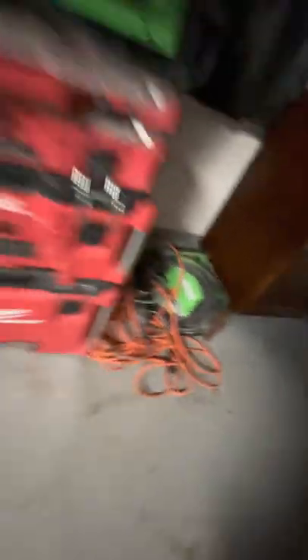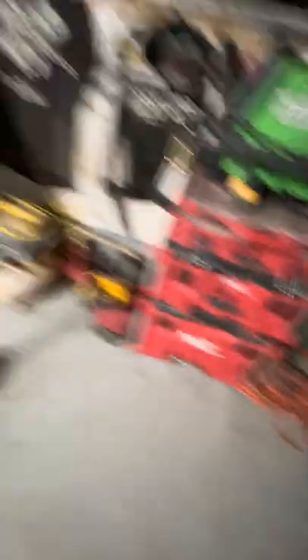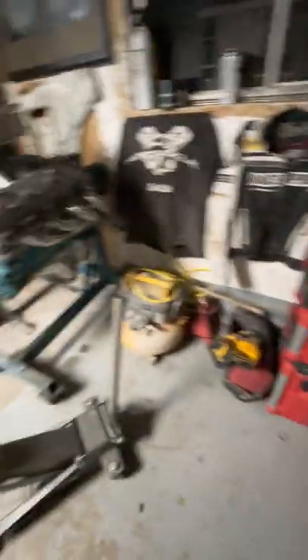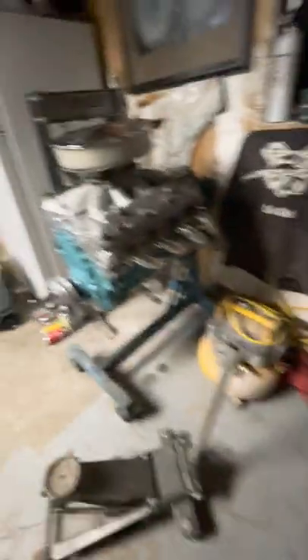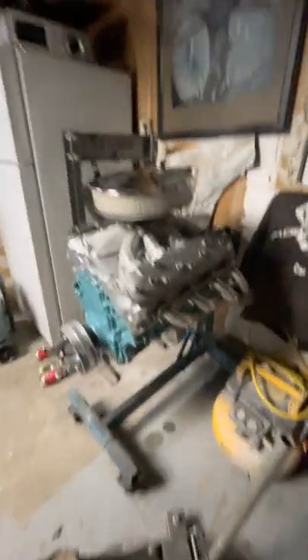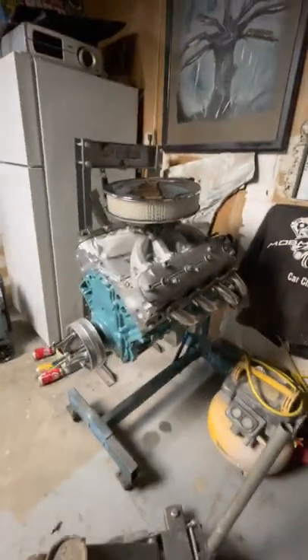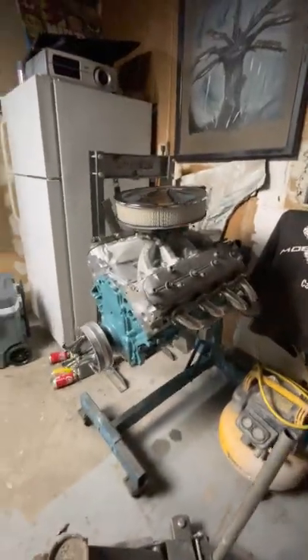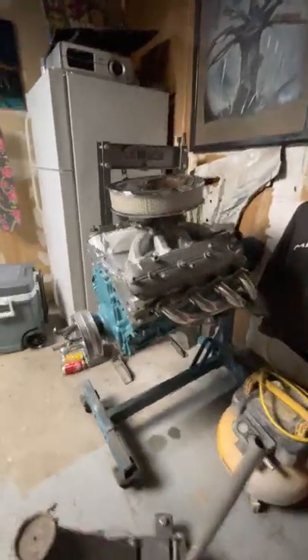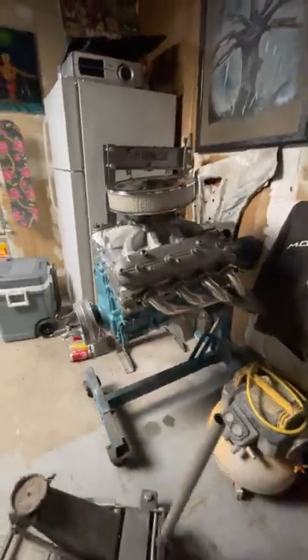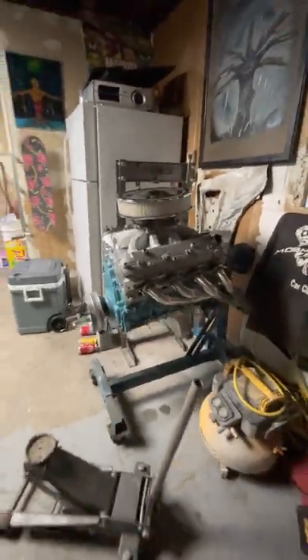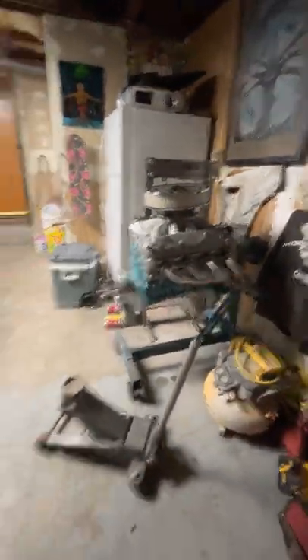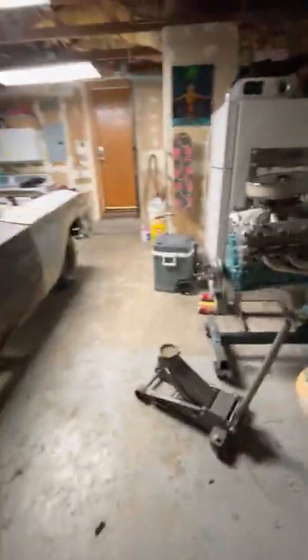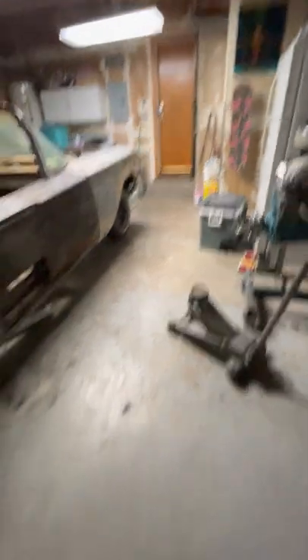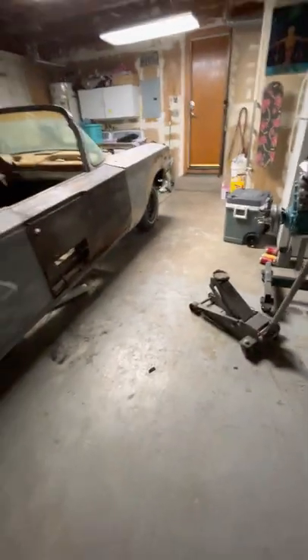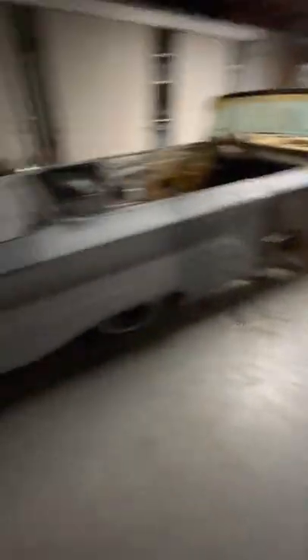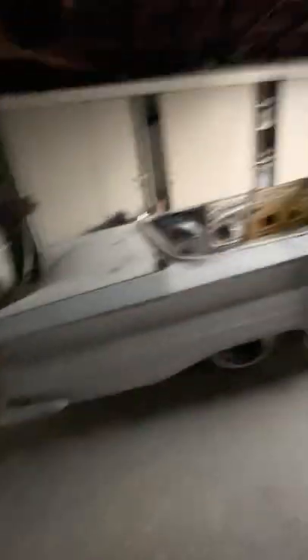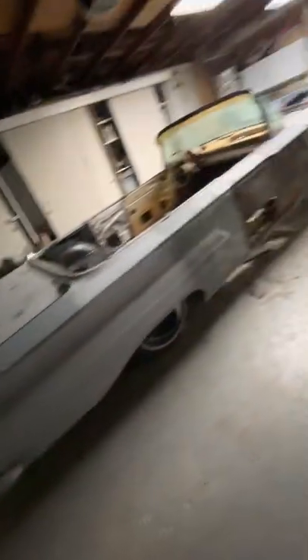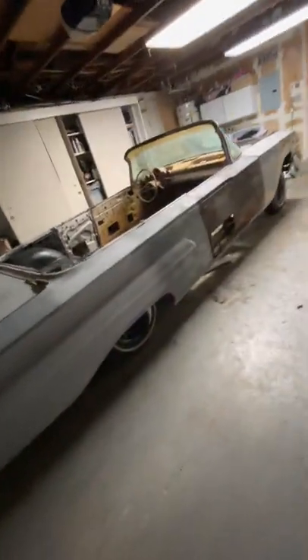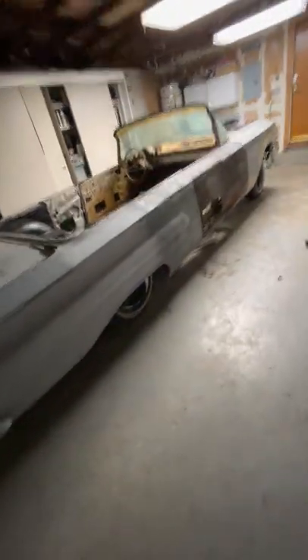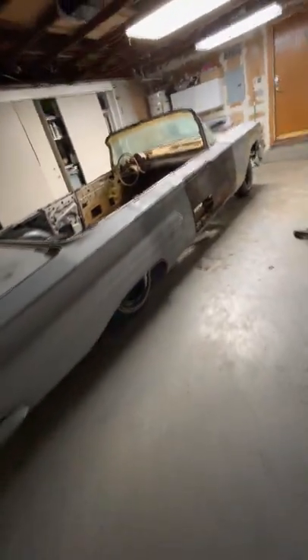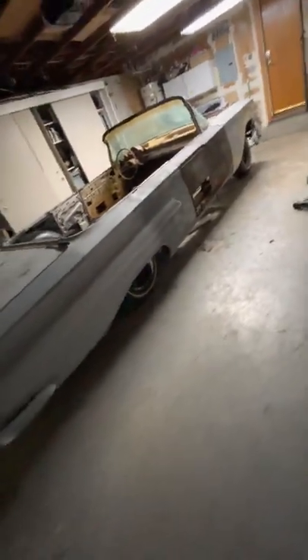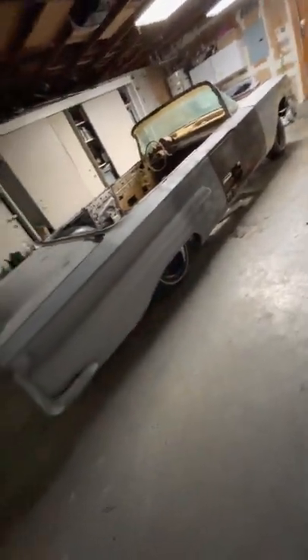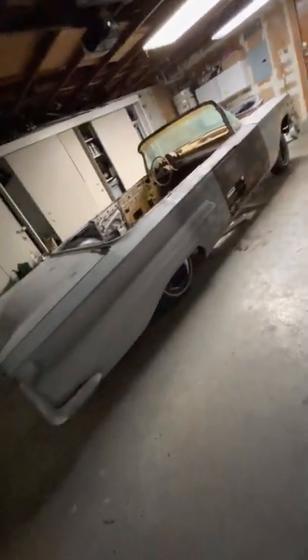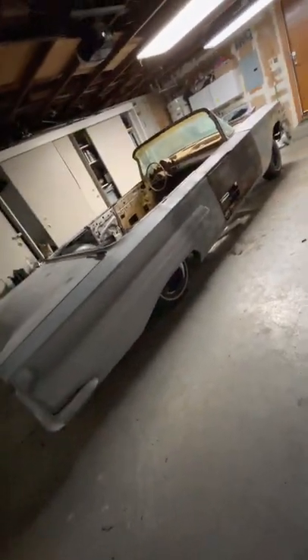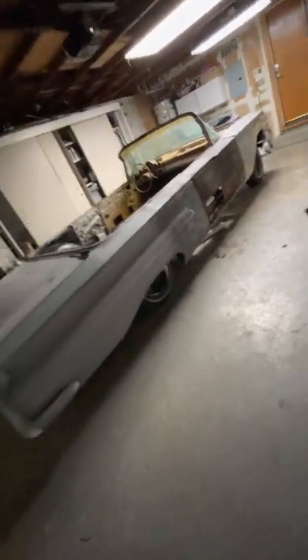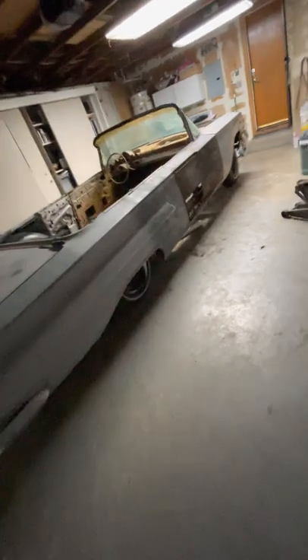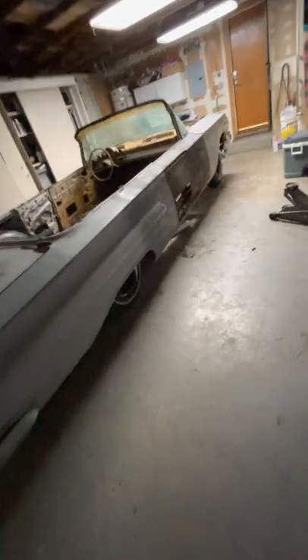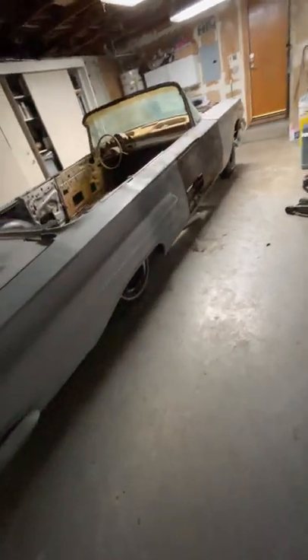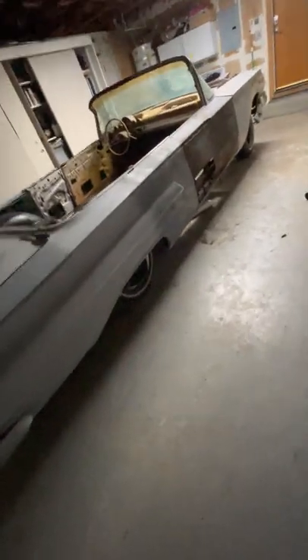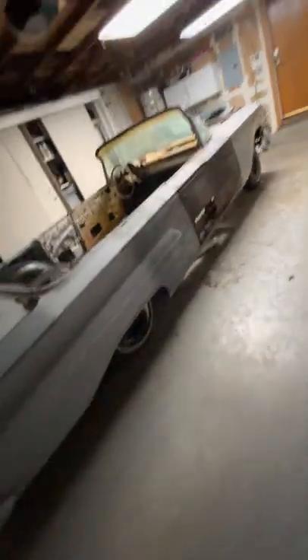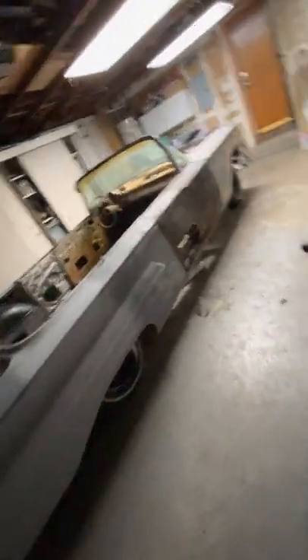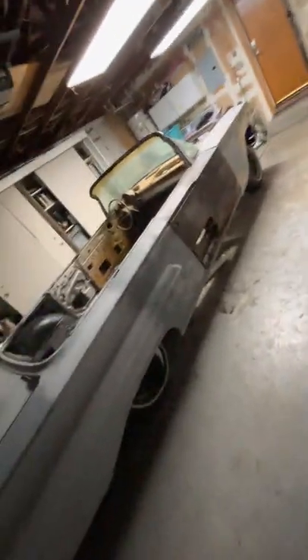Did it with that little Harbor Freight welder — they always come through, except for that one I gotta return. That's the motor, it's a 5.3, and the transmission is around here somewhere. Yep, that's it — take your time guys, be patient.